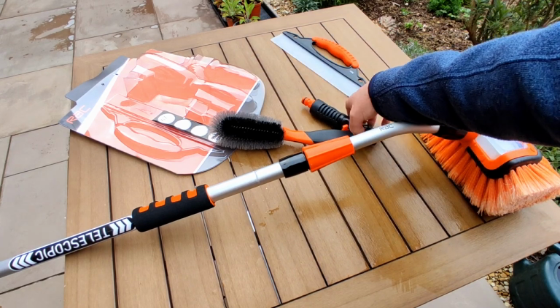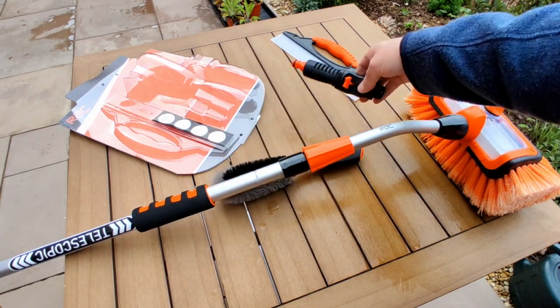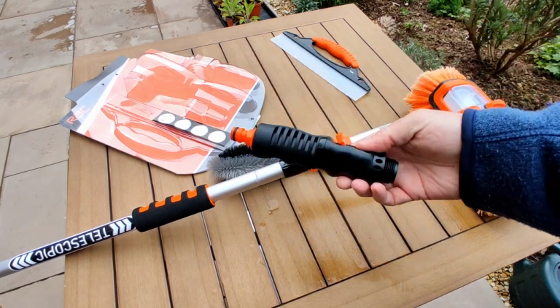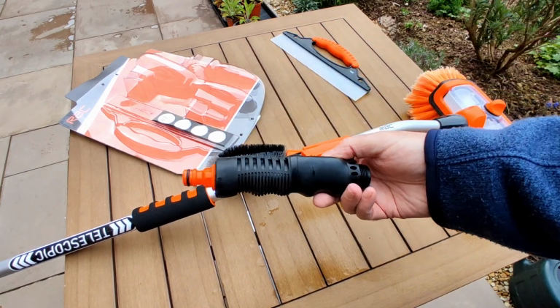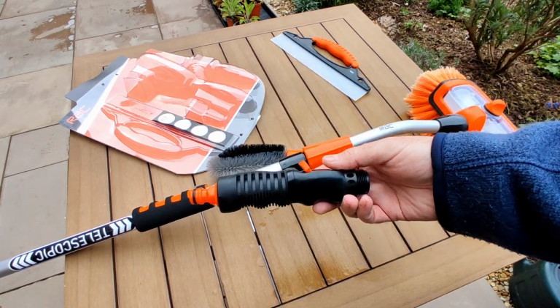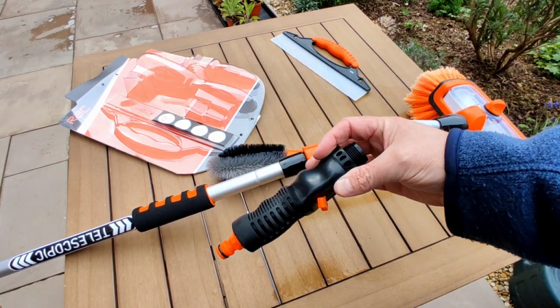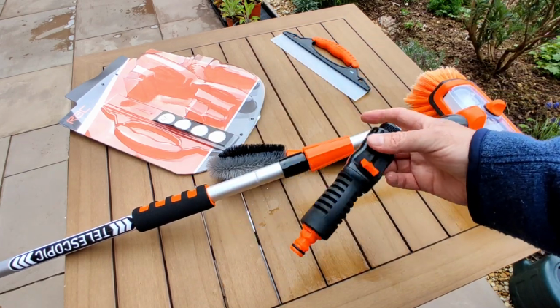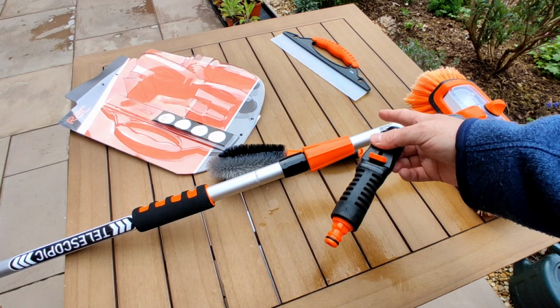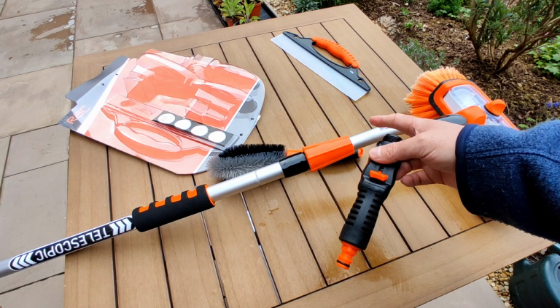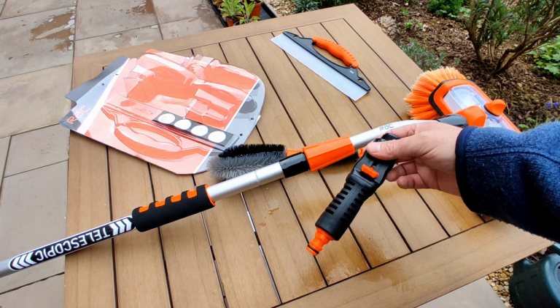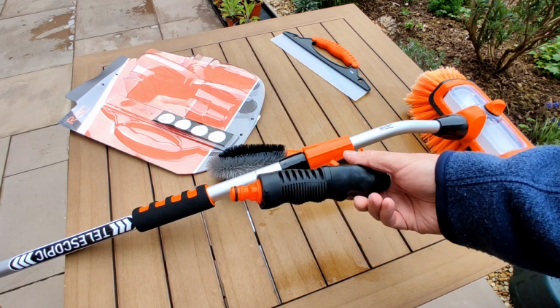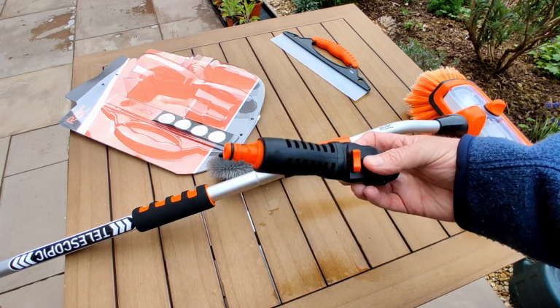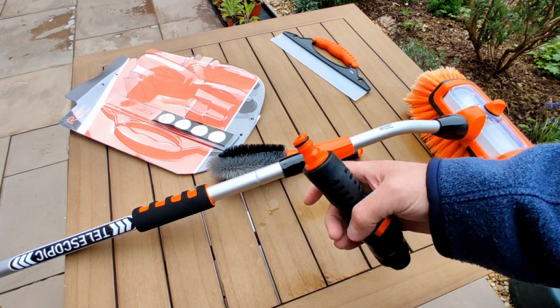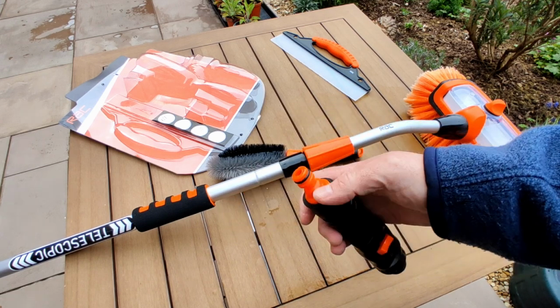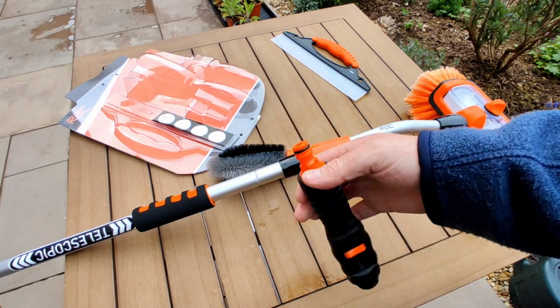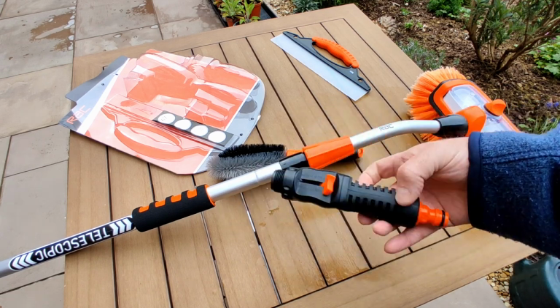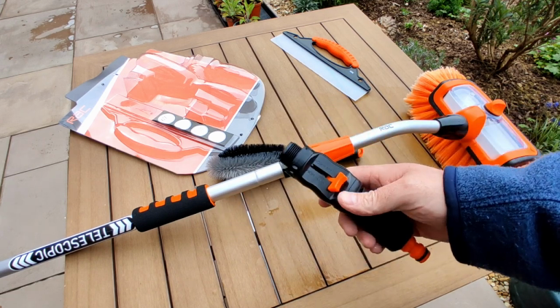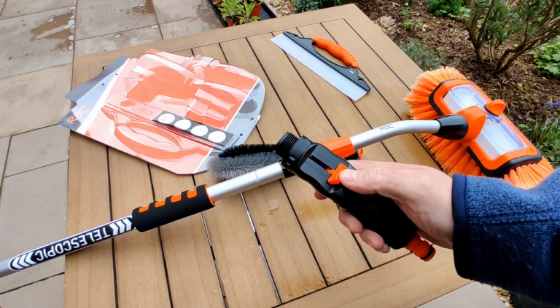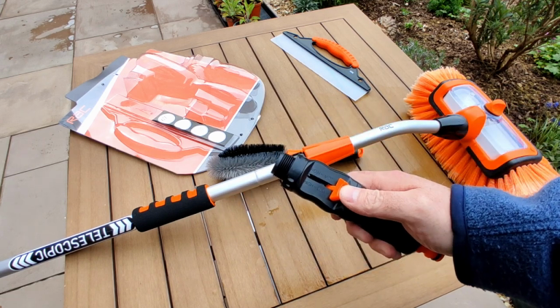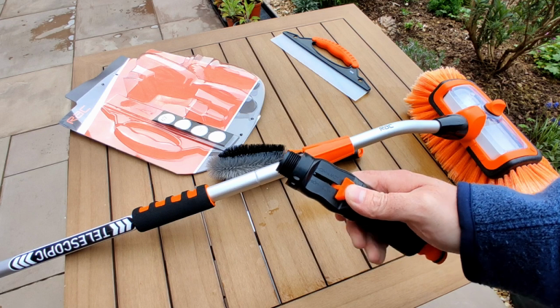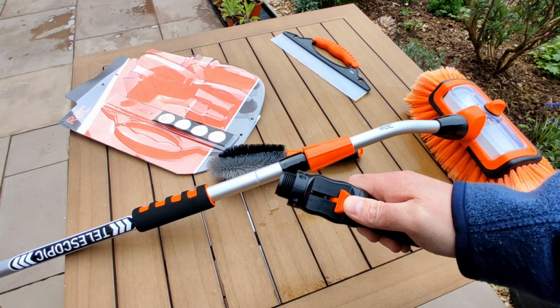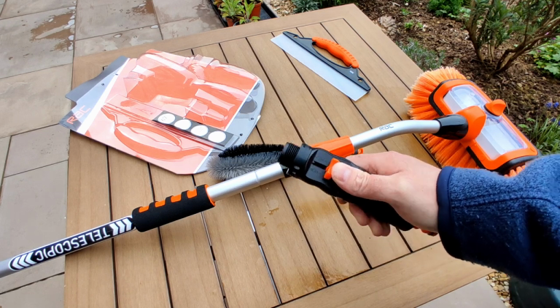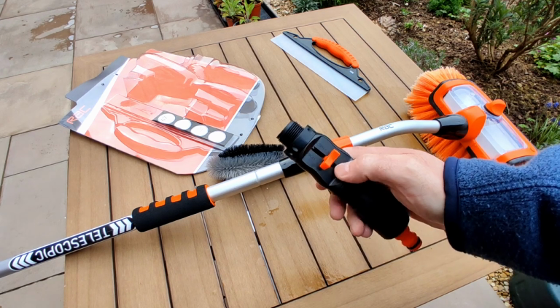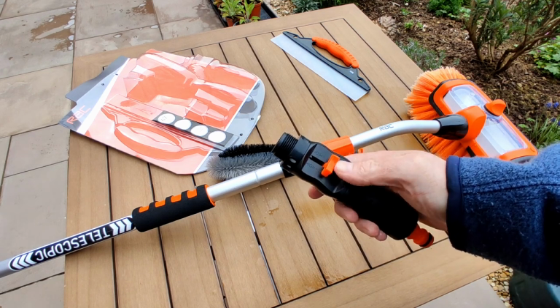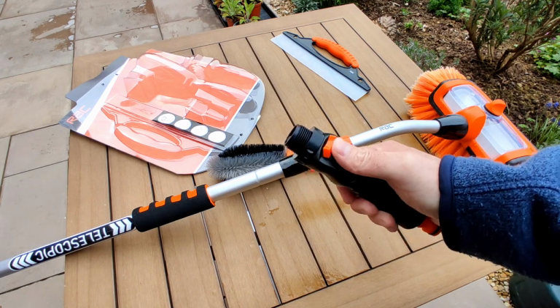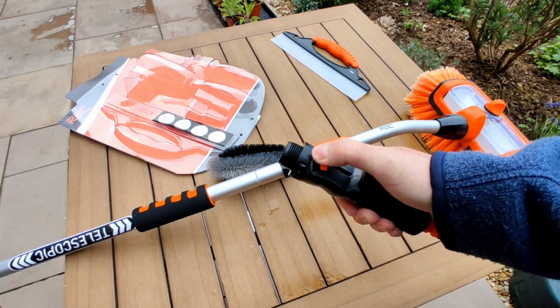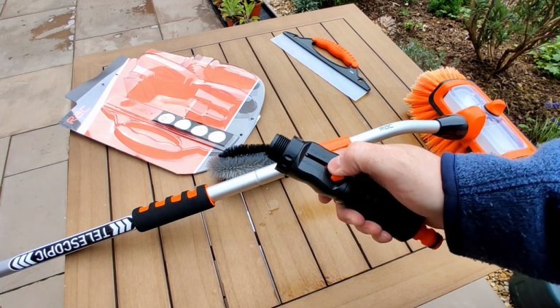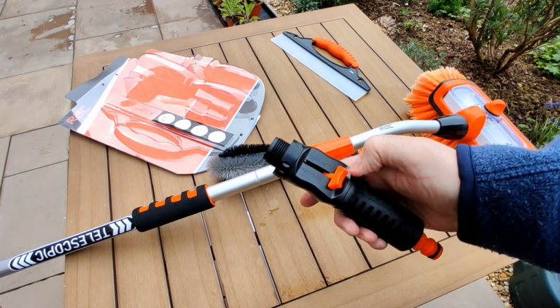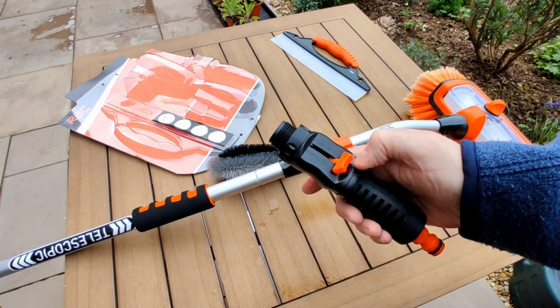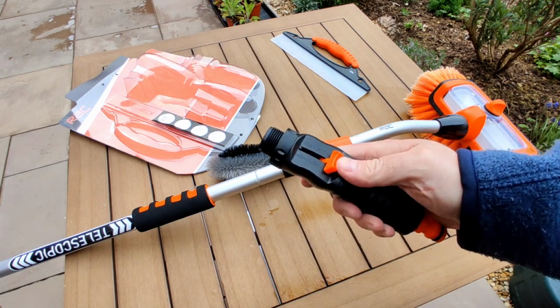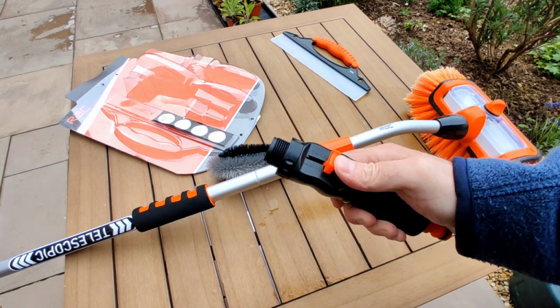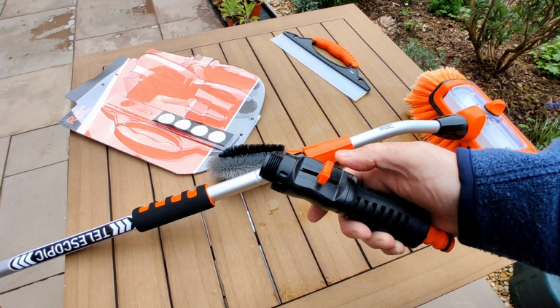You get this little adapter which you connect to the end of the telescopic brush, which you can then connect your hose to. You can also control the flow of water which goes through the hose — so you've got off, low, and high.